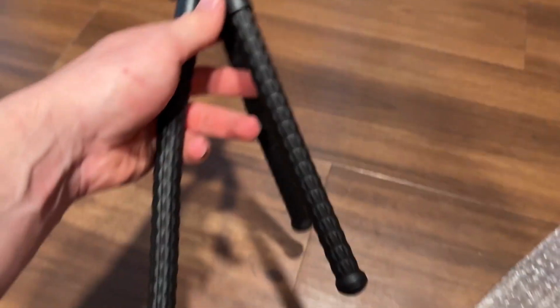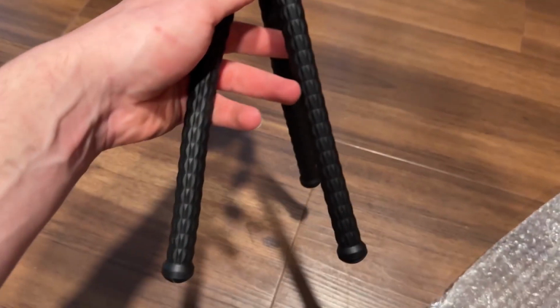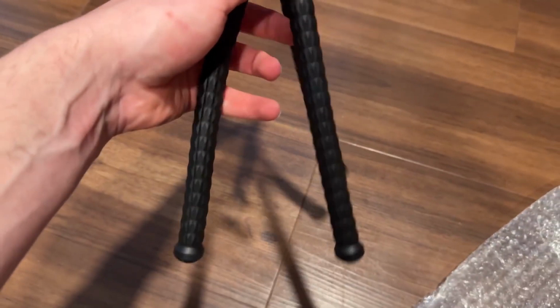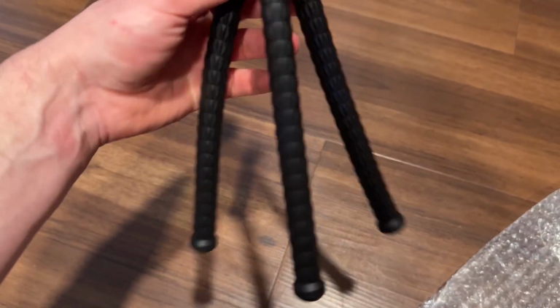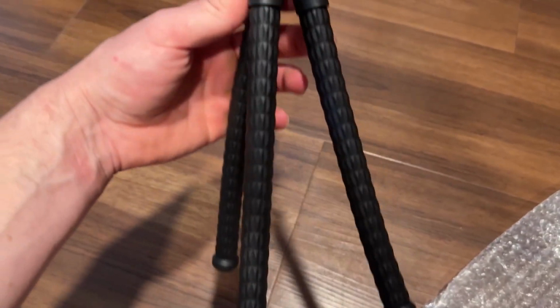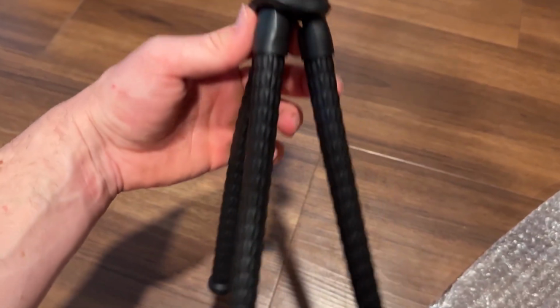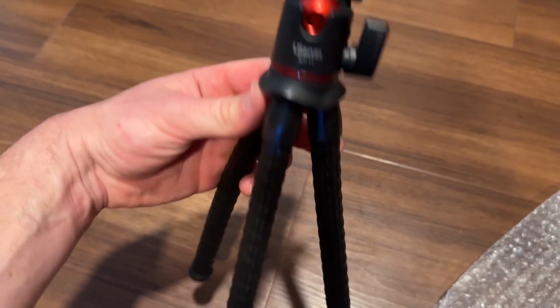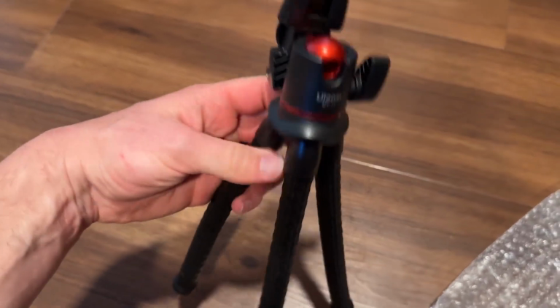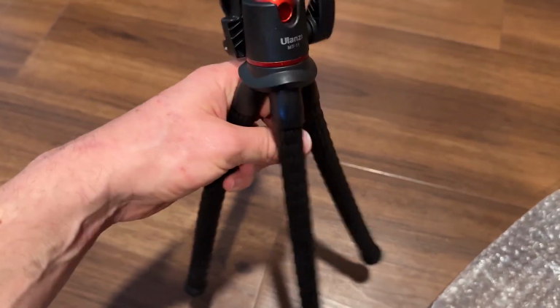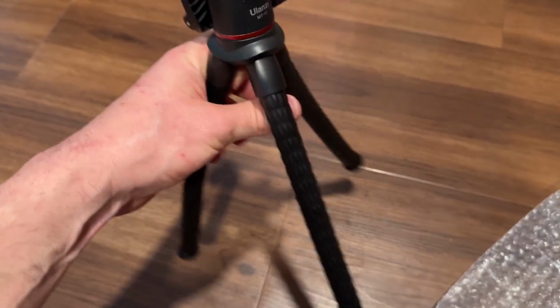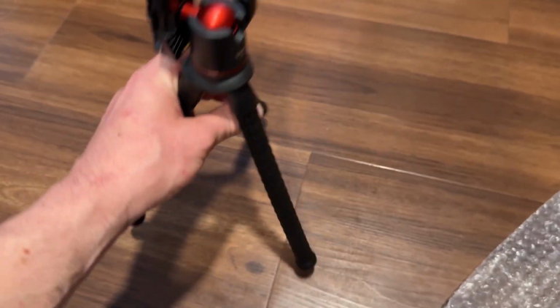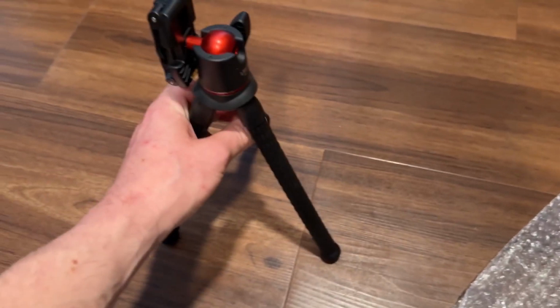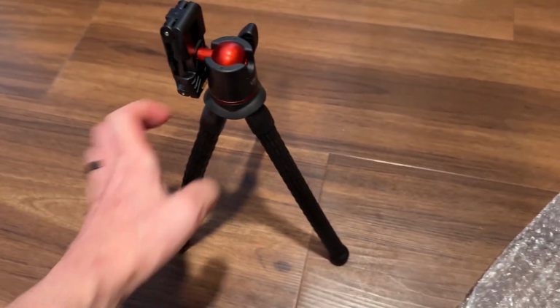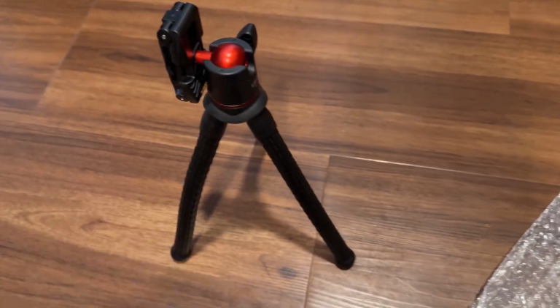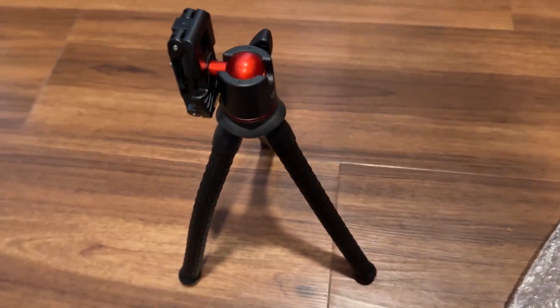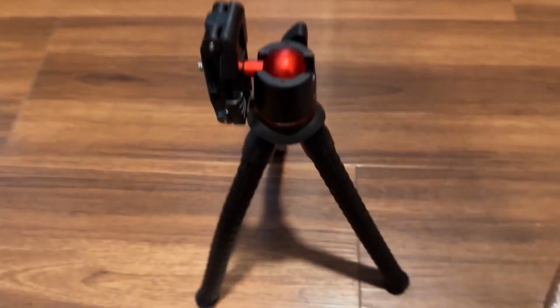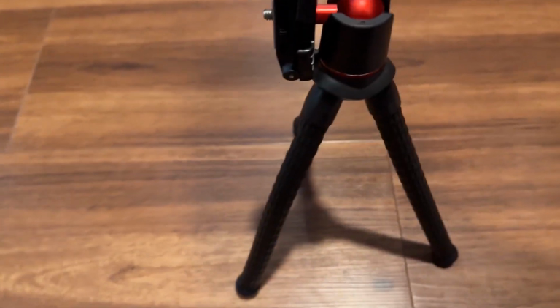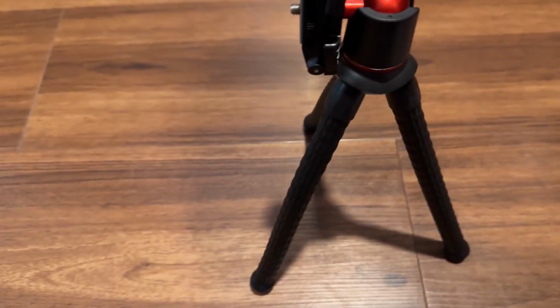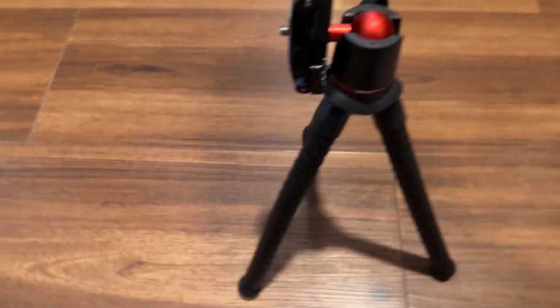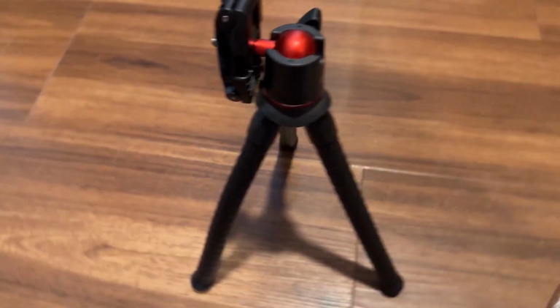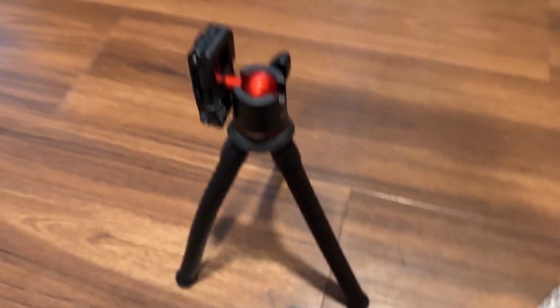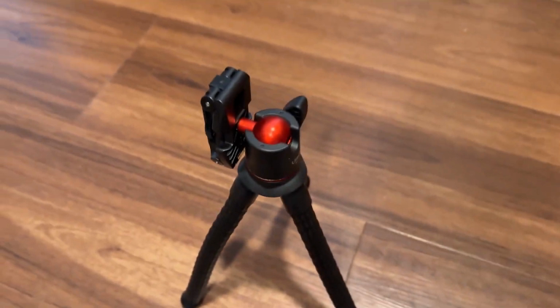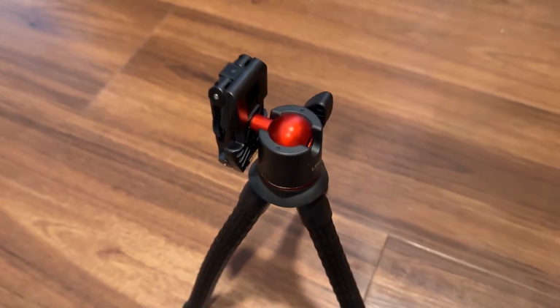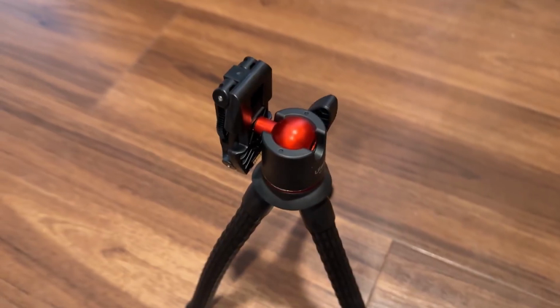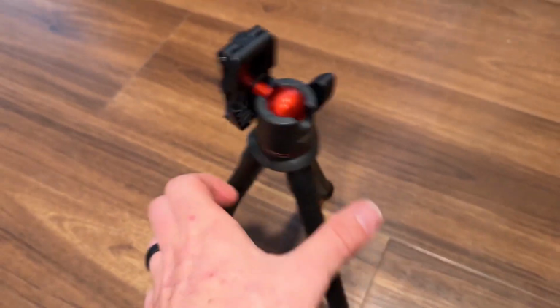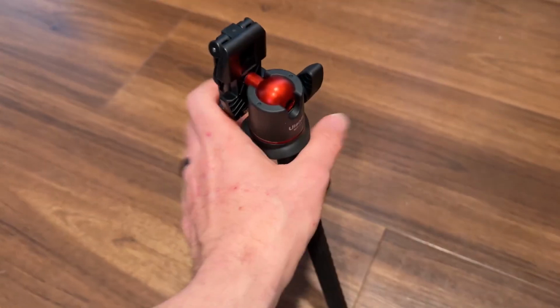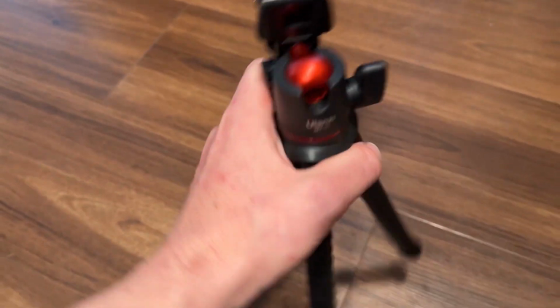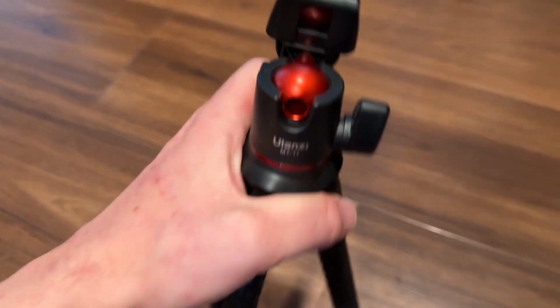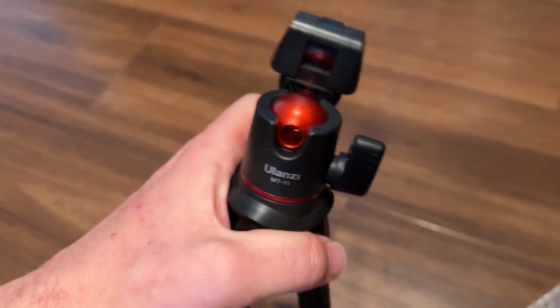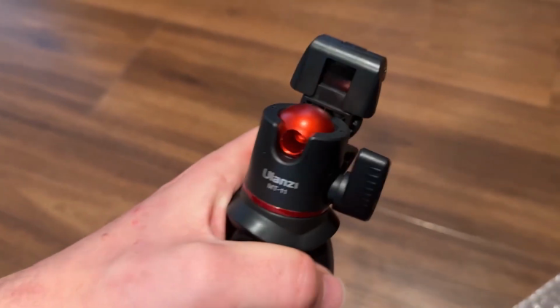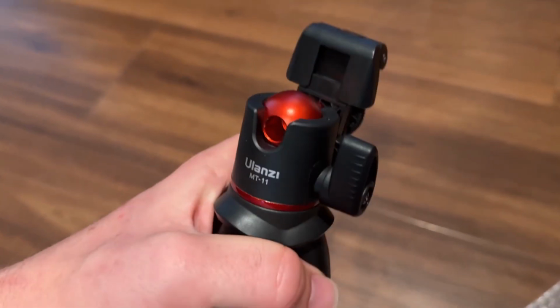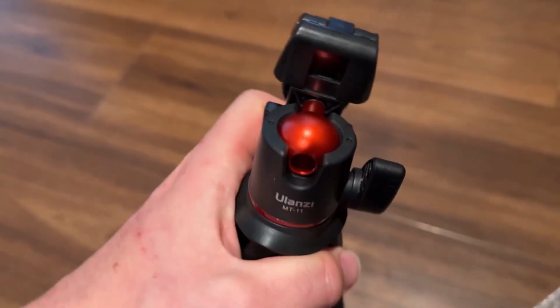Overall it feels like a very high quality and sturdy tripod, and I think it's going to be a great option for people looking for a small flexible tripod for their phones.